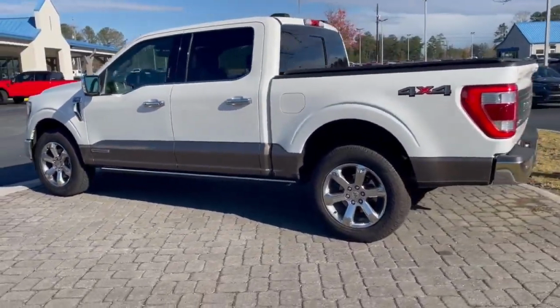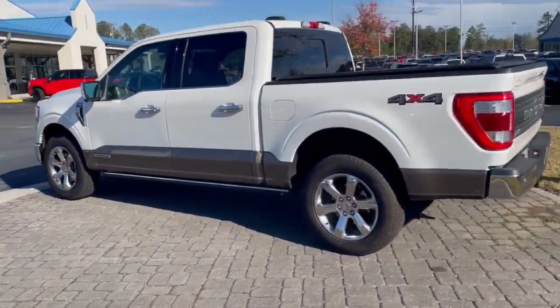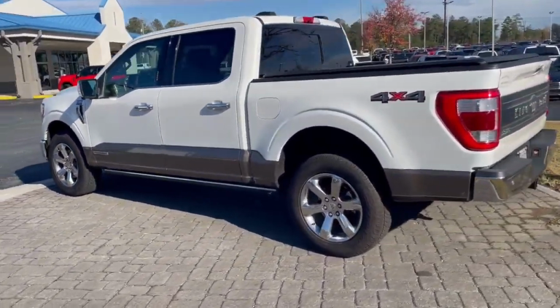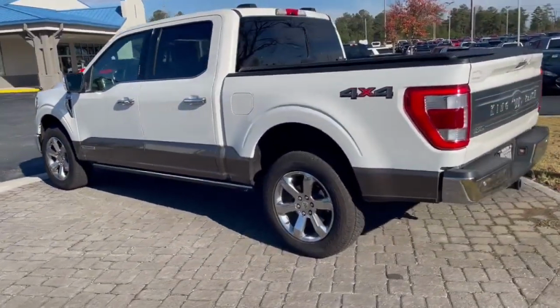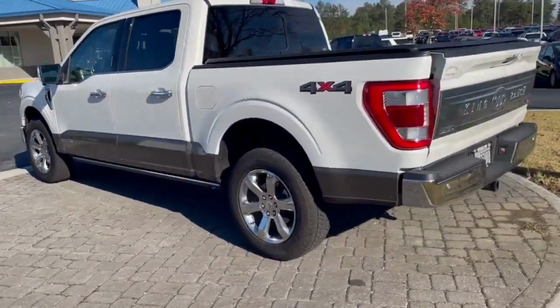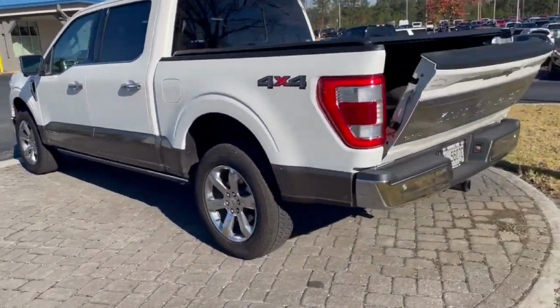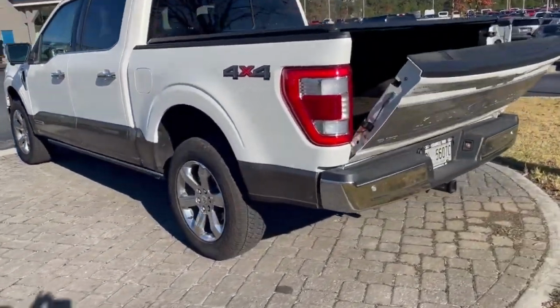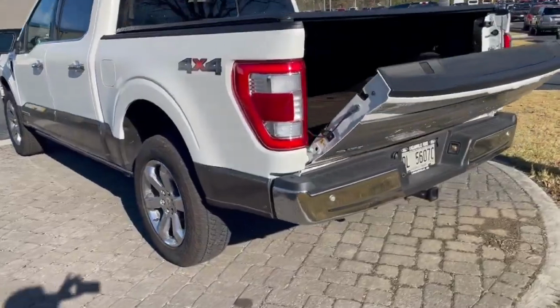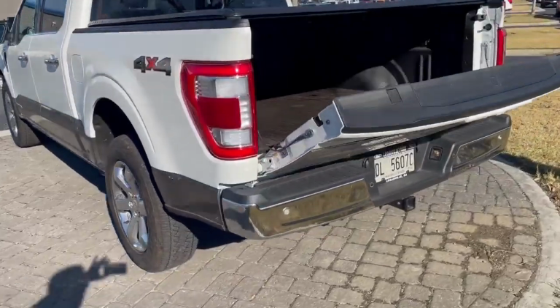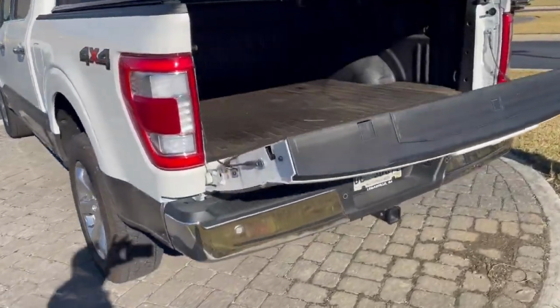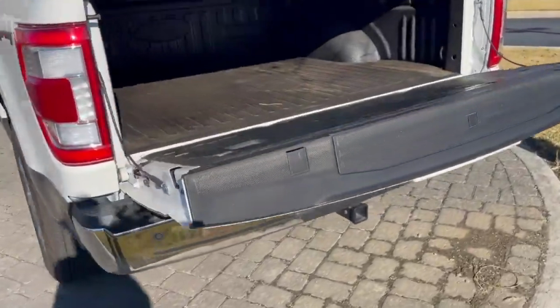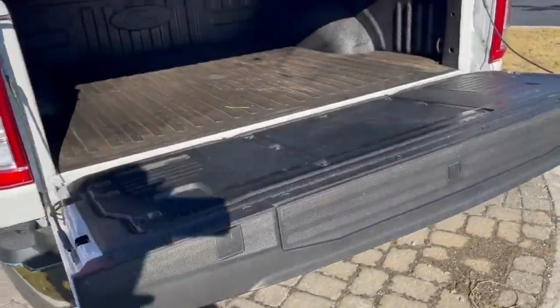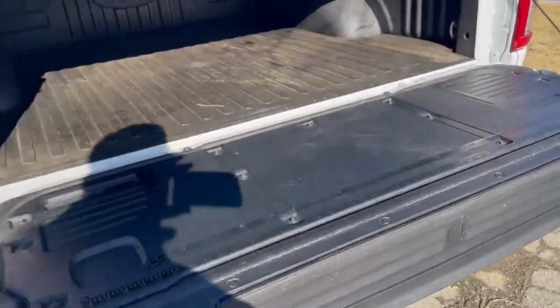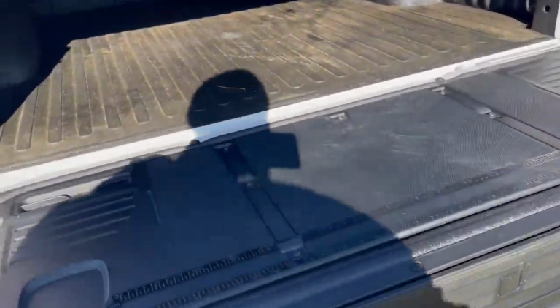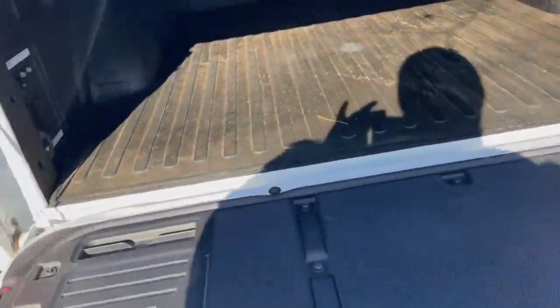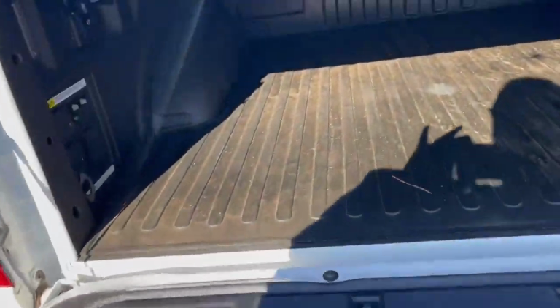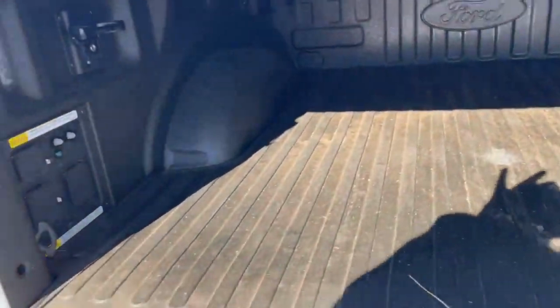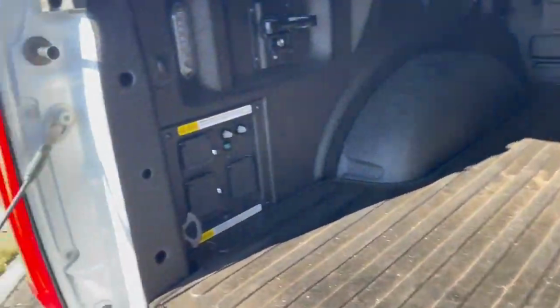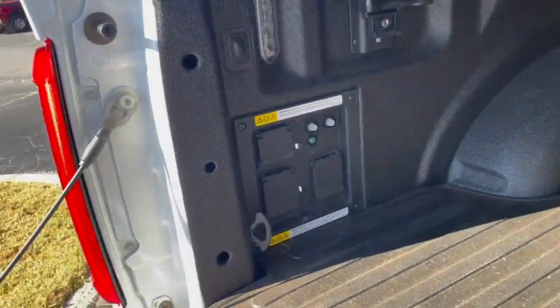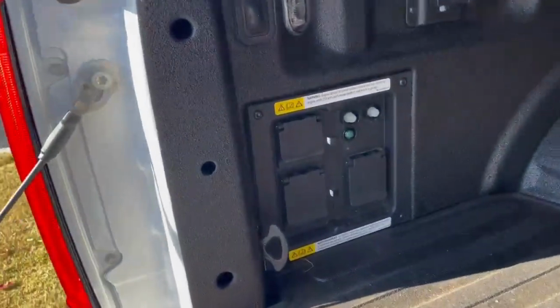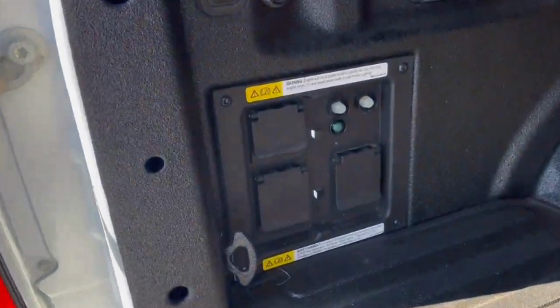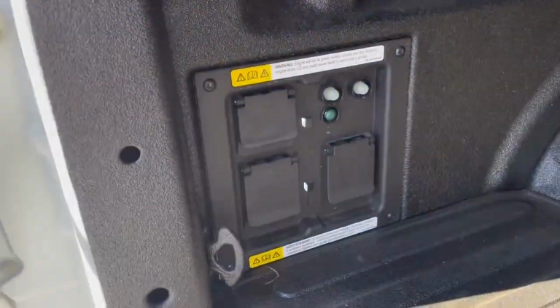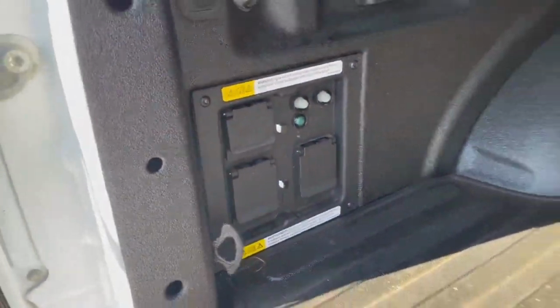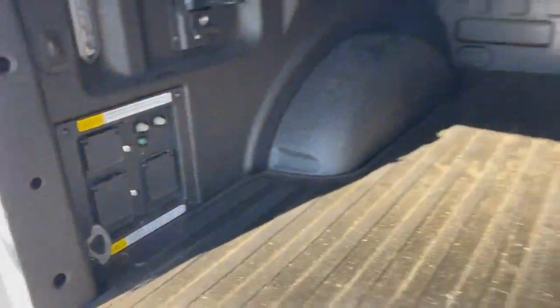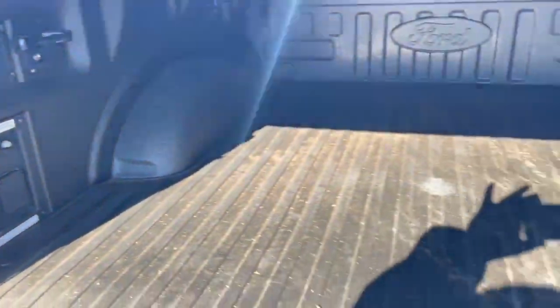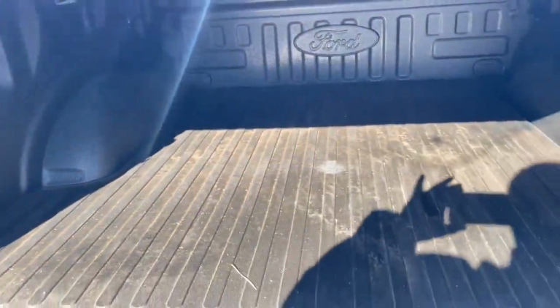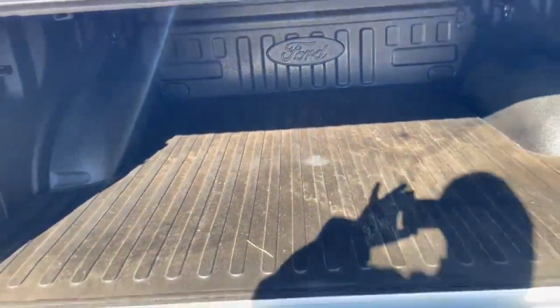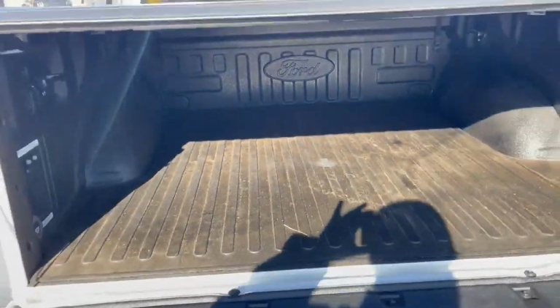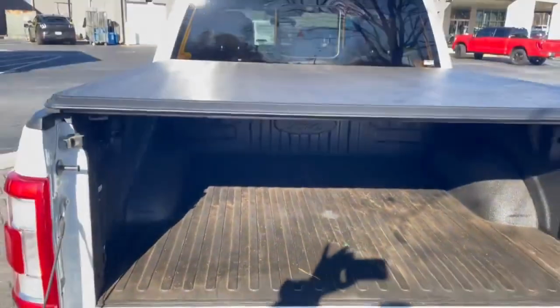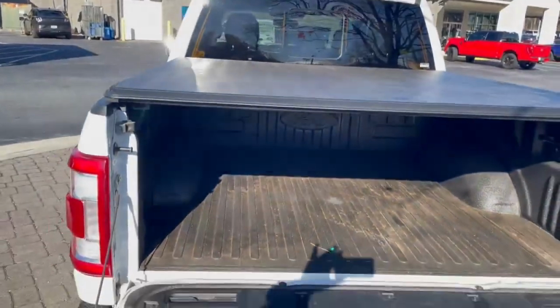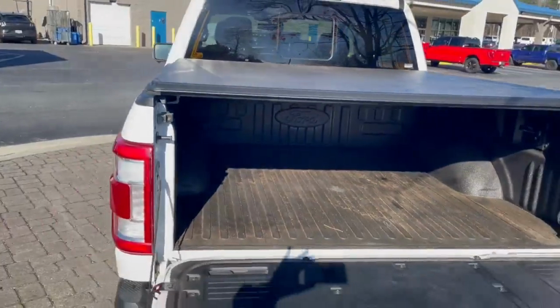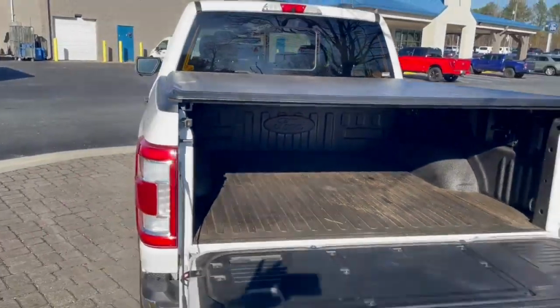This truck's nicely equipped with power running boards, chrome bumpers, power tailgate release, and a tailgate step. There's your 7.2 amp outlet. It does have a bed mat, bed cover, and sliding rear window.